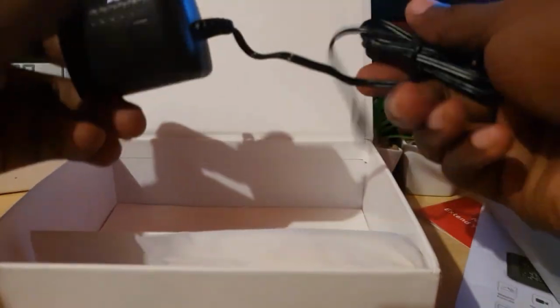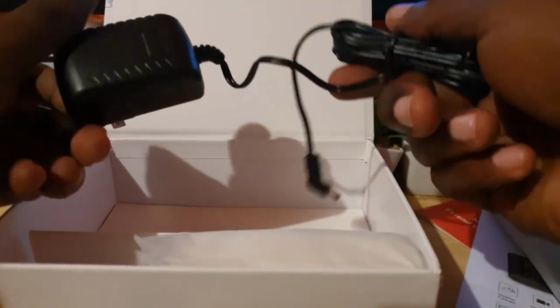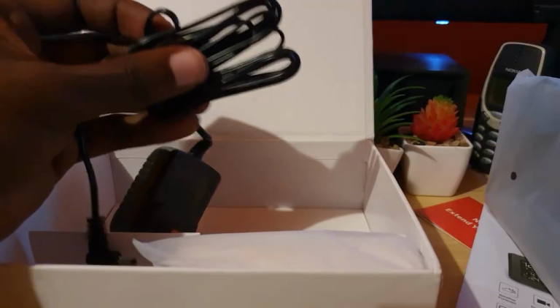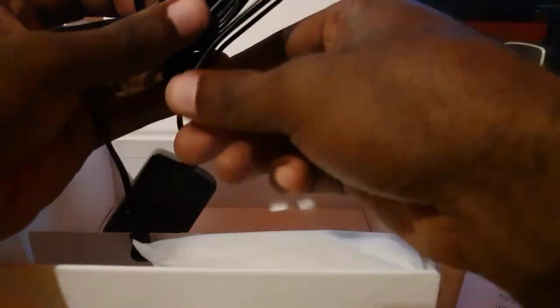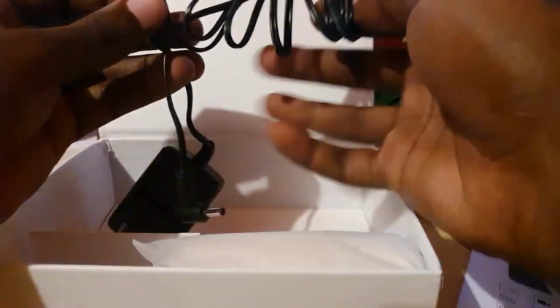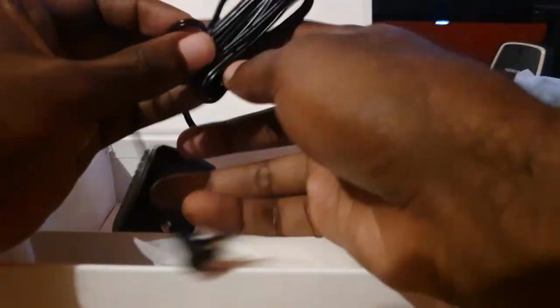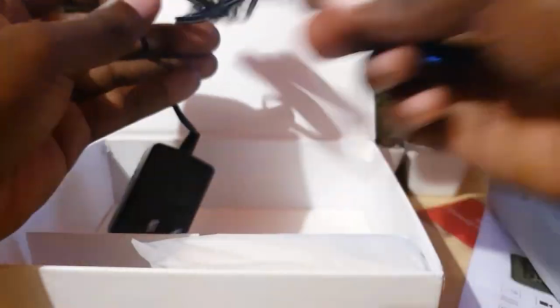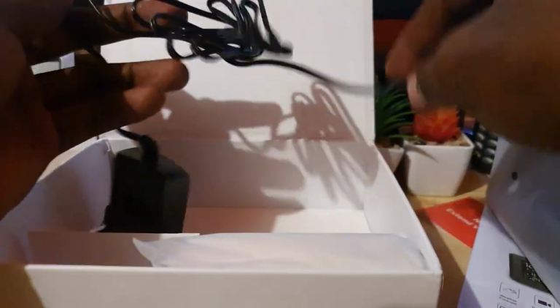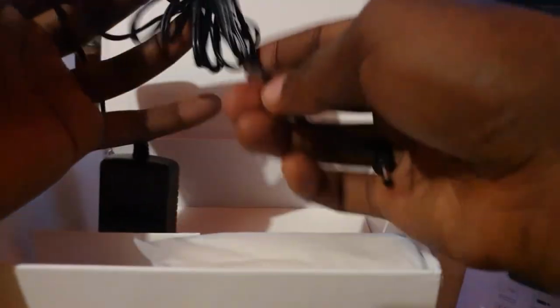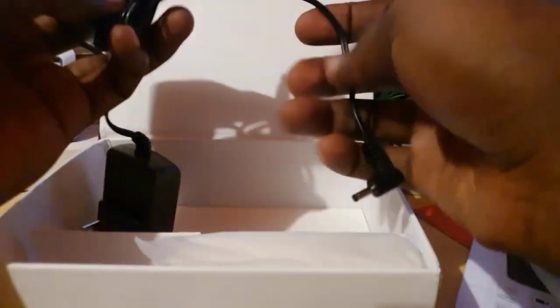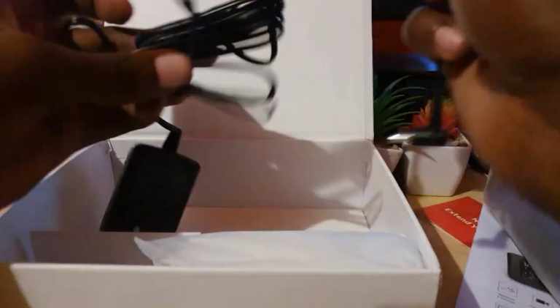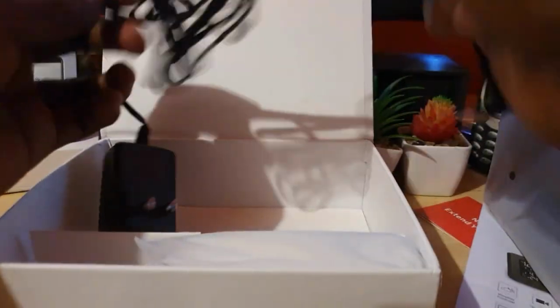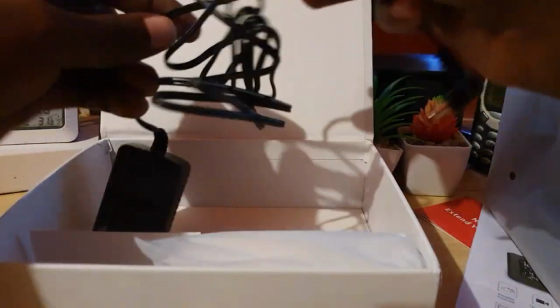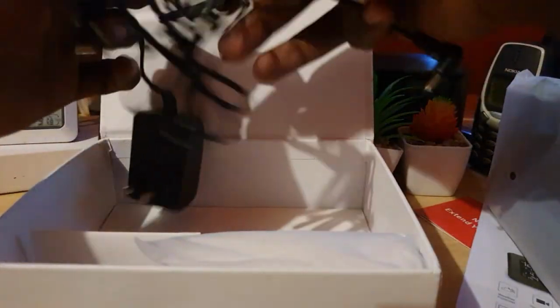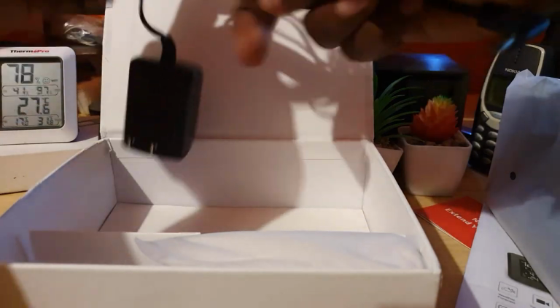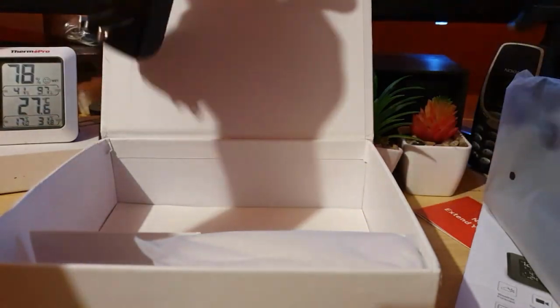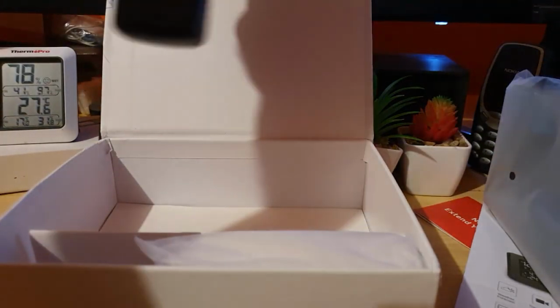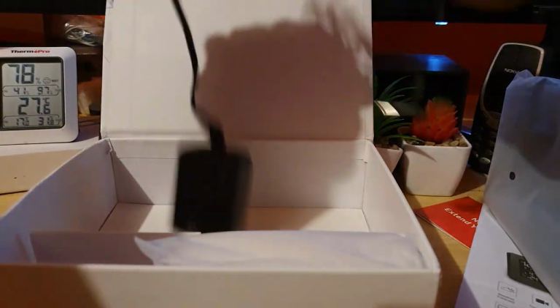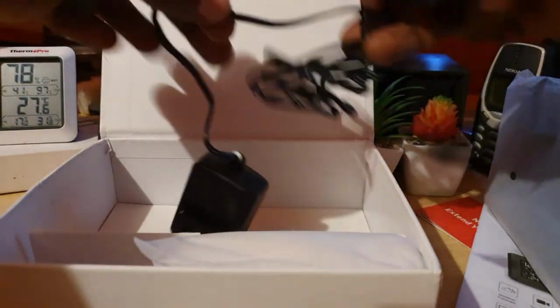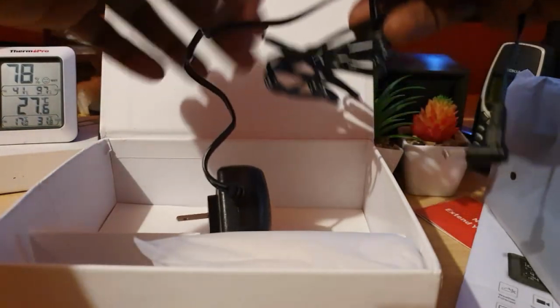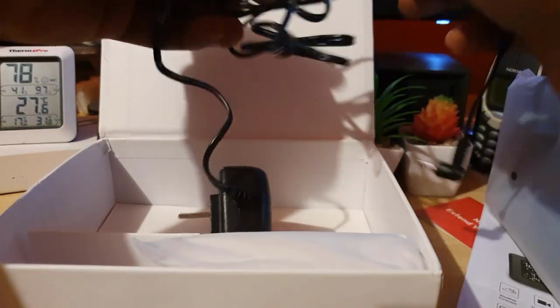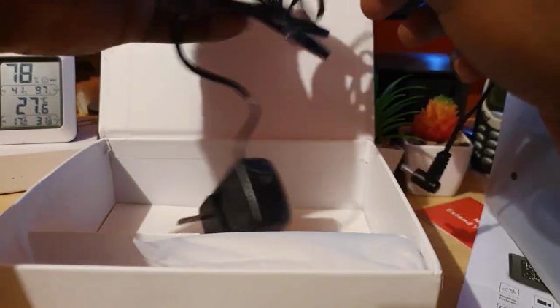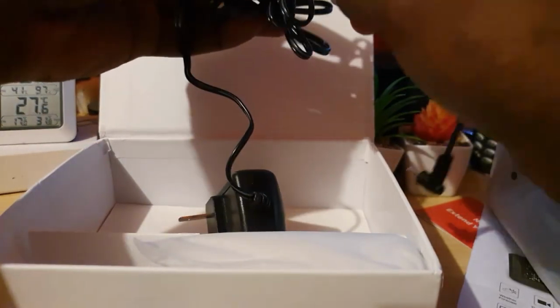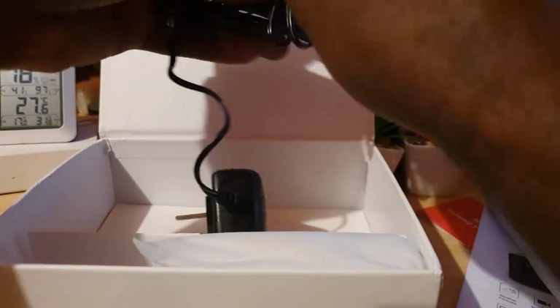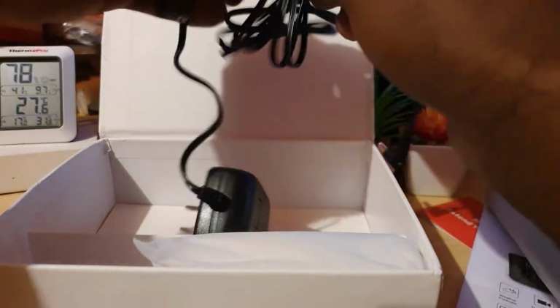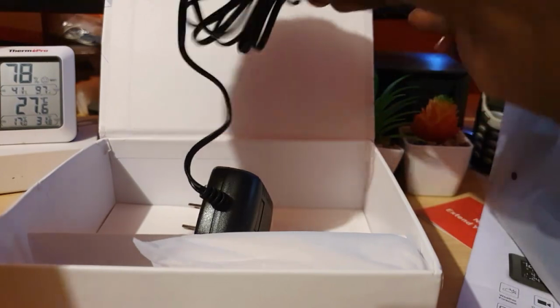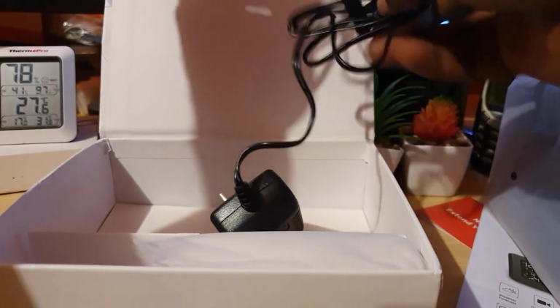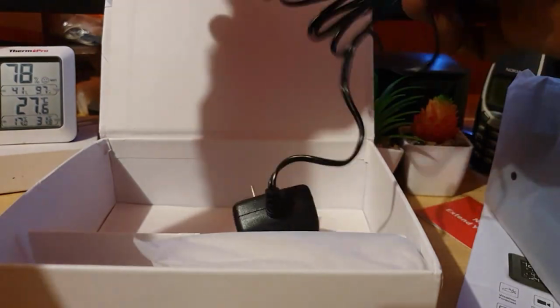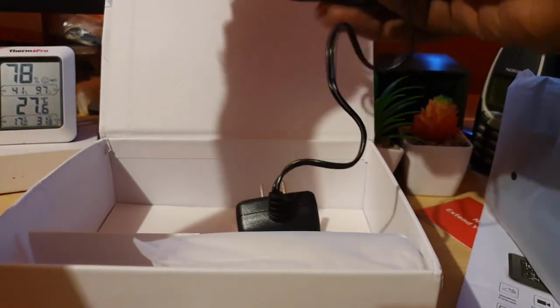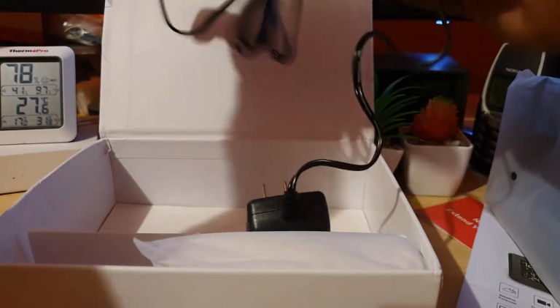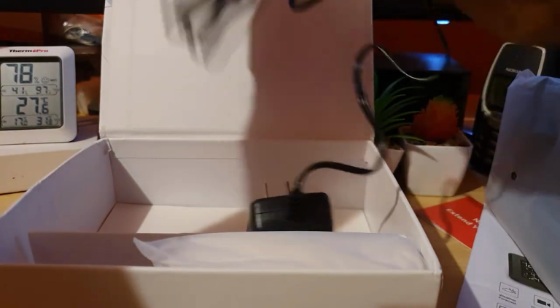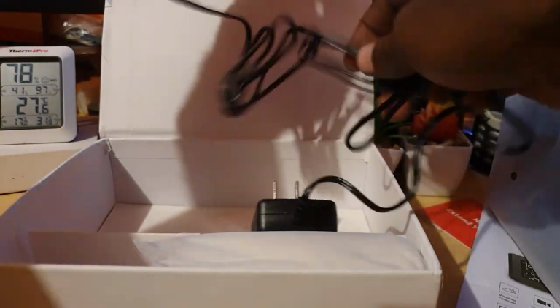We have the main unit and the AC adapter brick. The adapter should give you good flexibility in terms of placement — you'll be able to power this on a desk and stretch the cable to difficult spots.